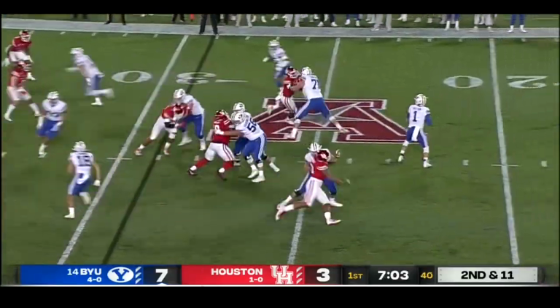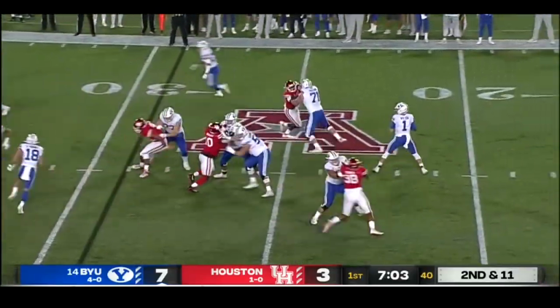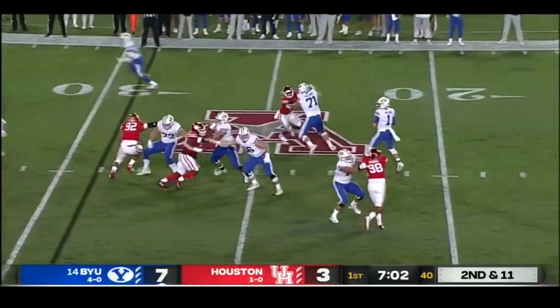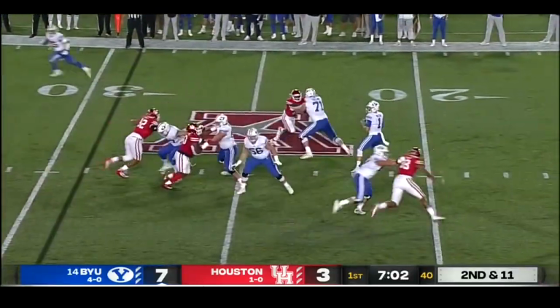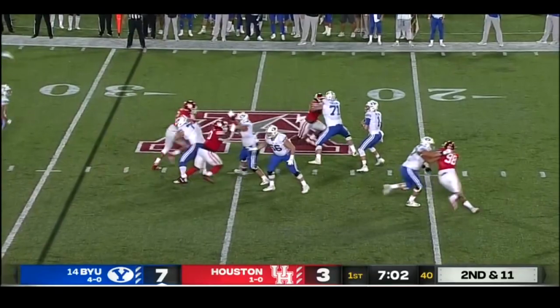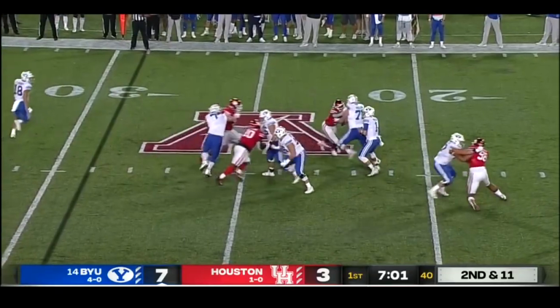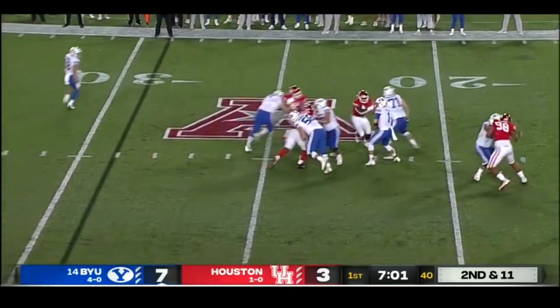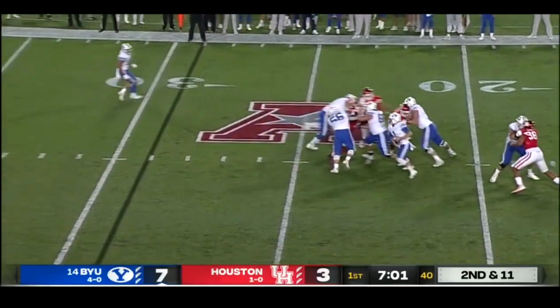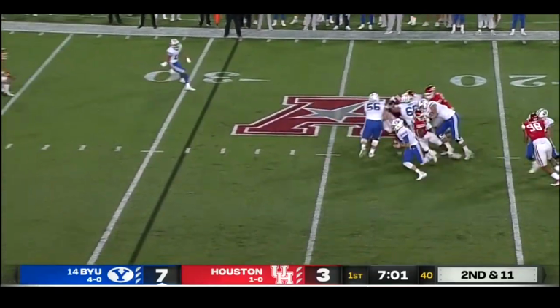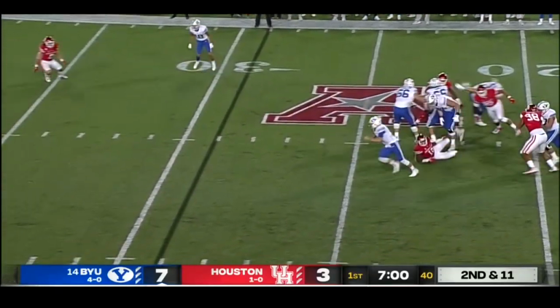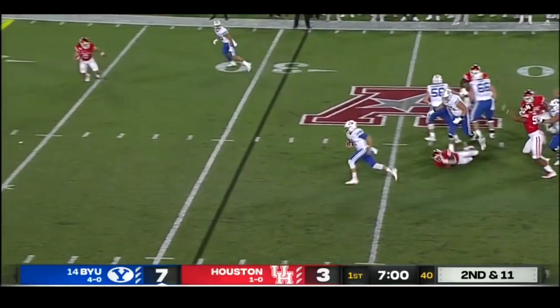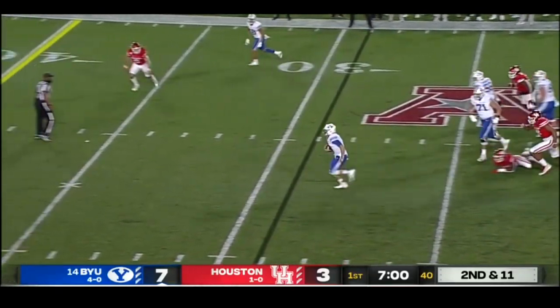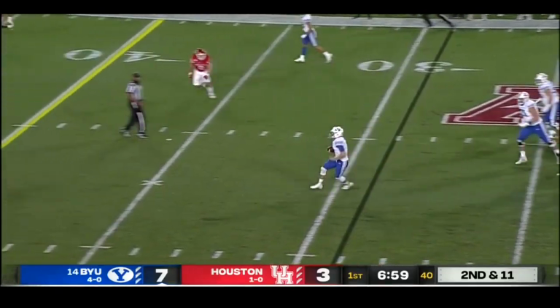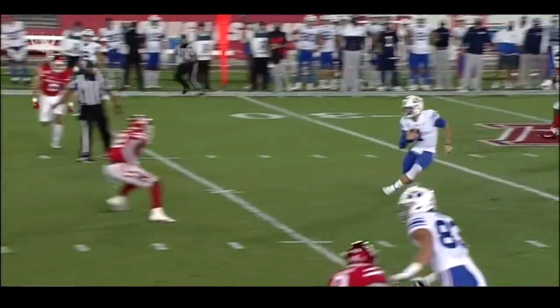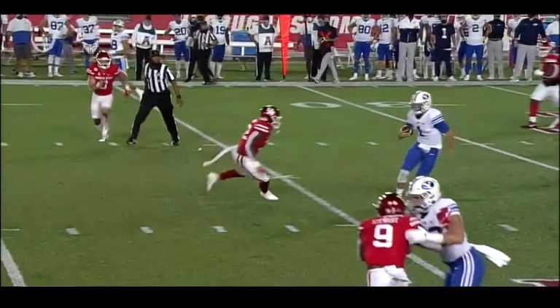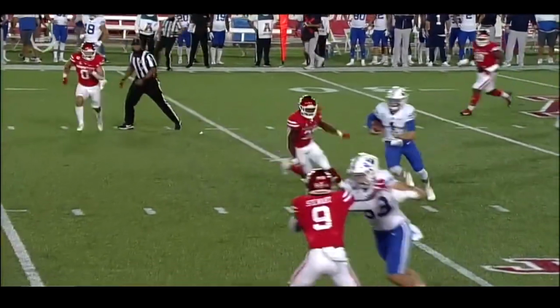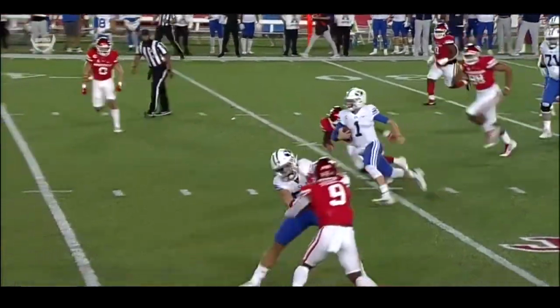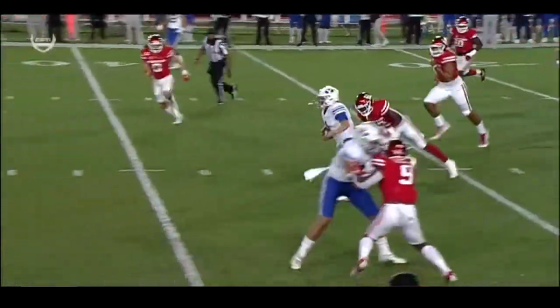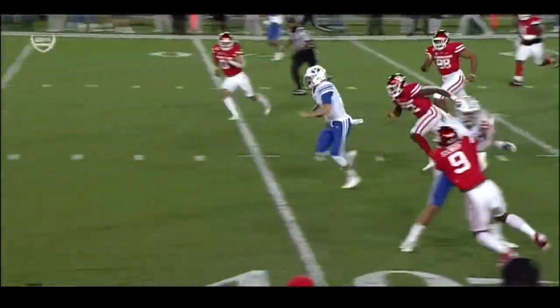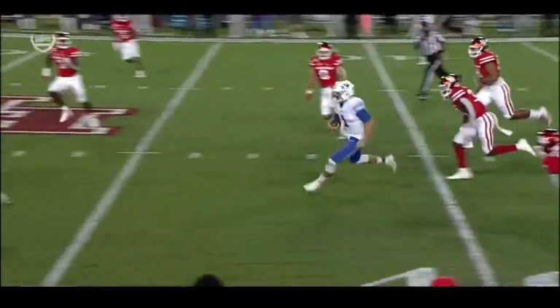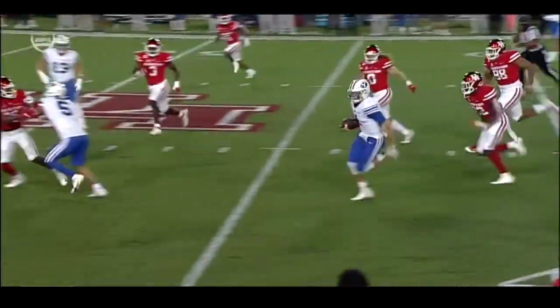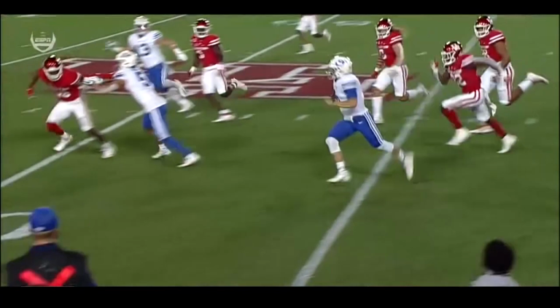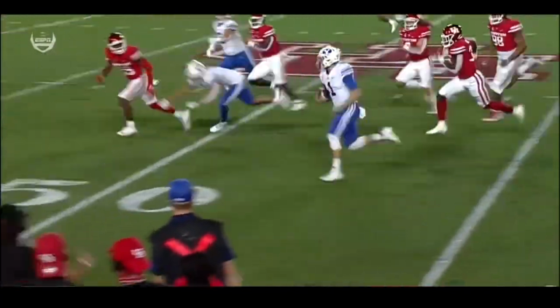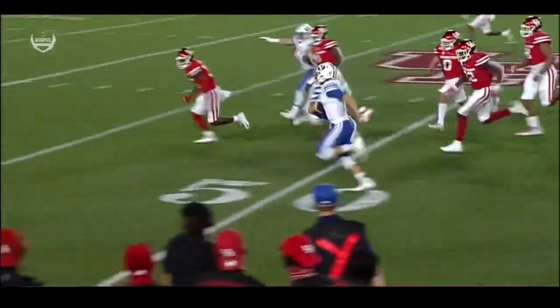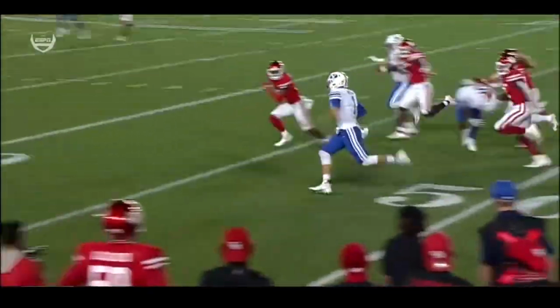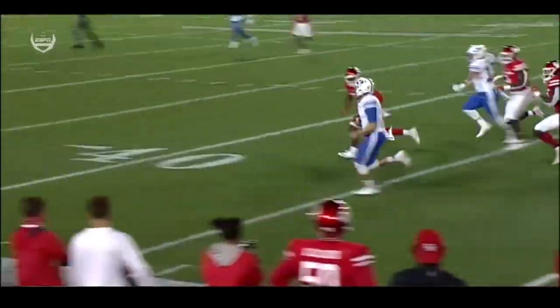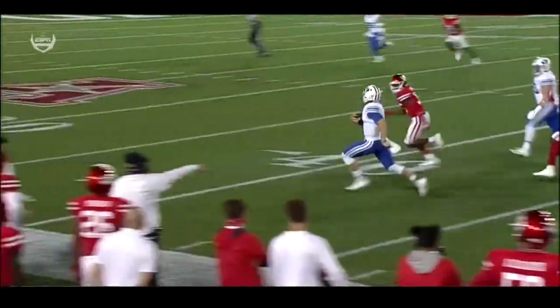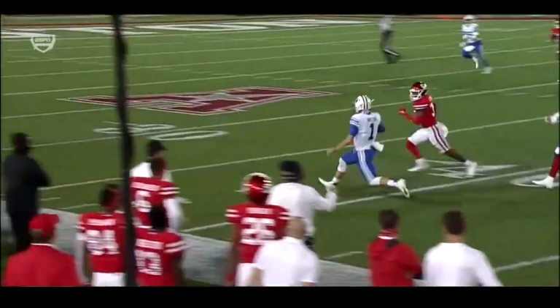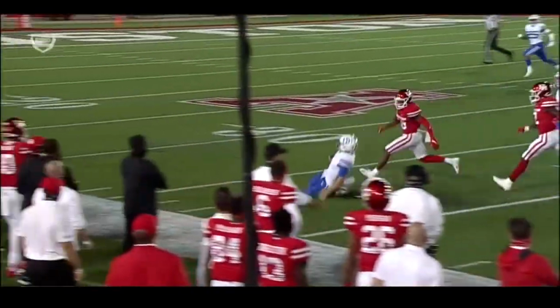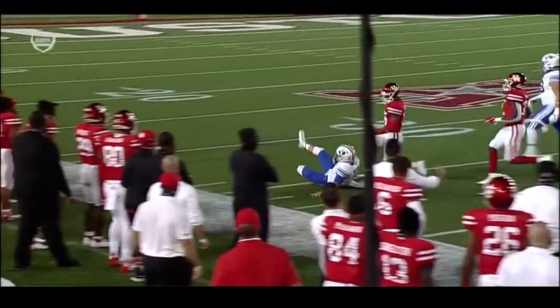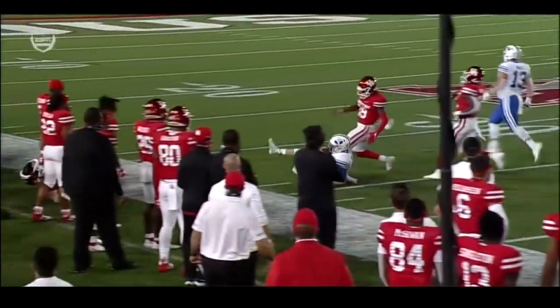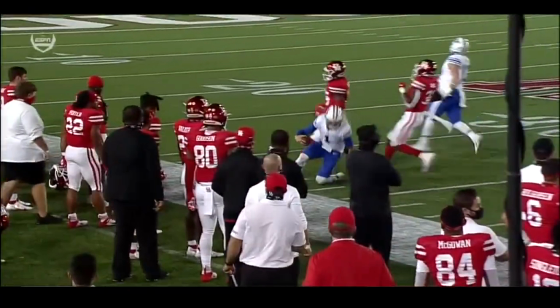Zach looks right, pumps right, now middle, now chased, now takes off — looks to juke the defender and does, for the first down and more. There he goes! Midfield, the 40 — and he slides!